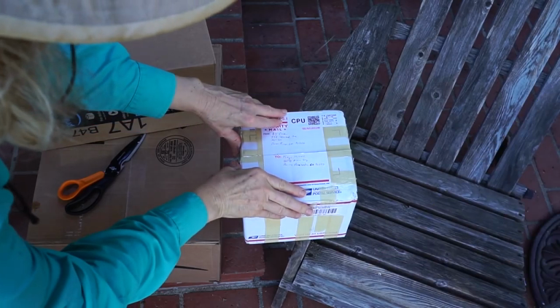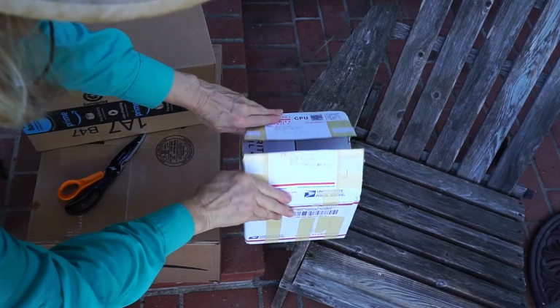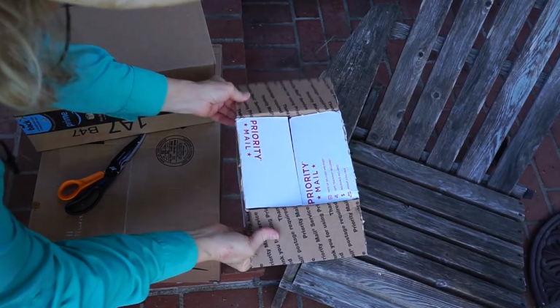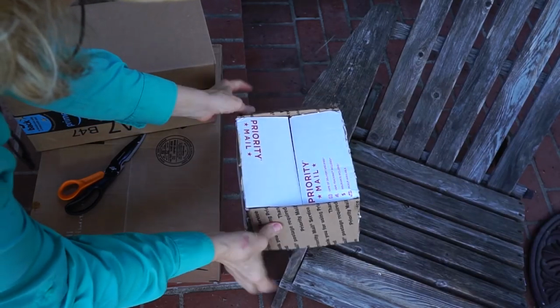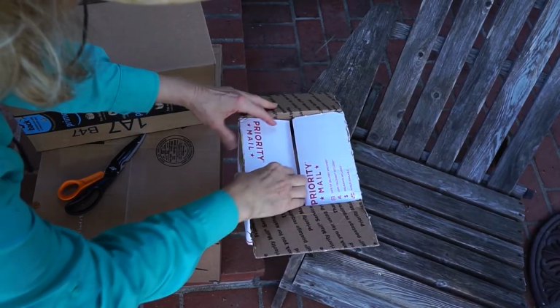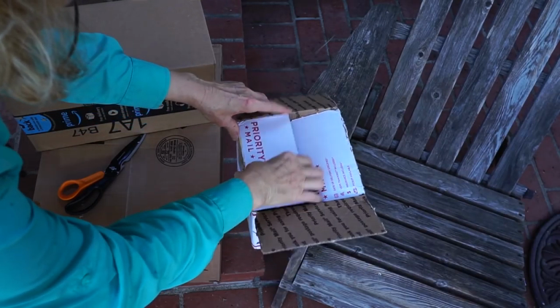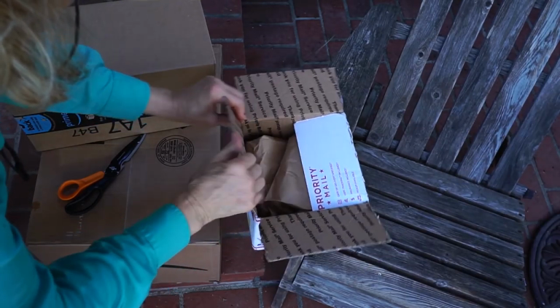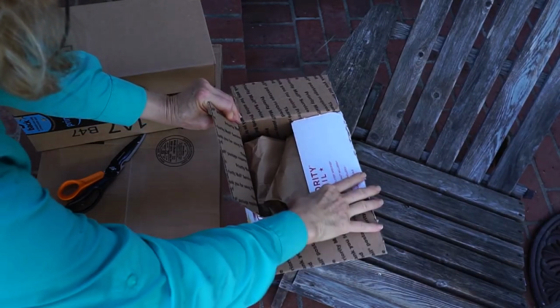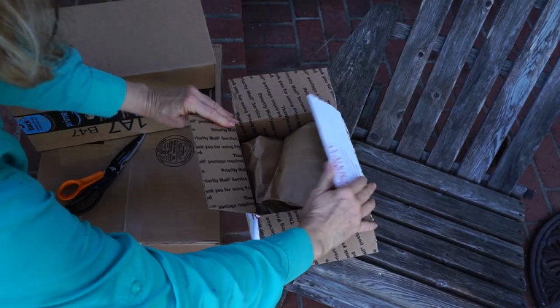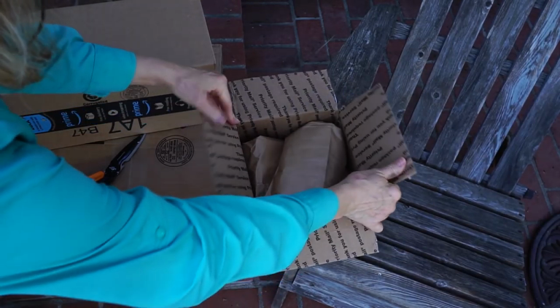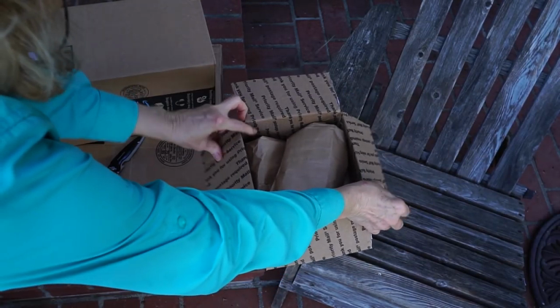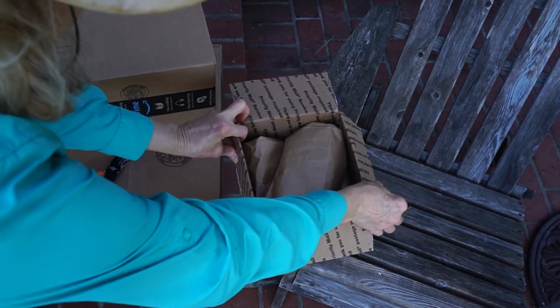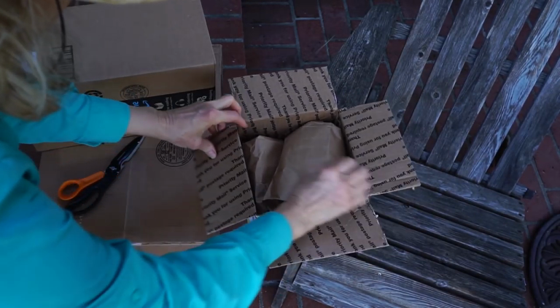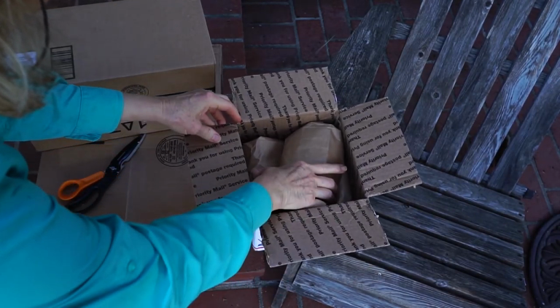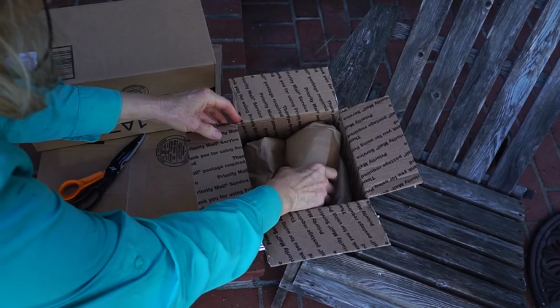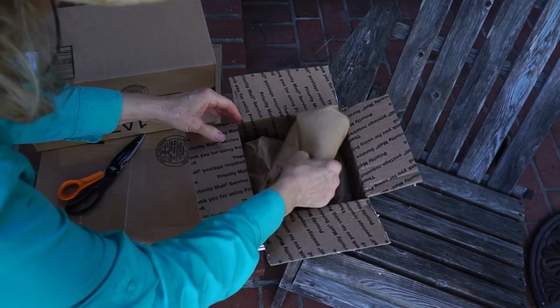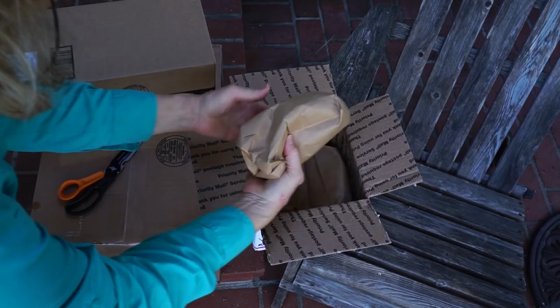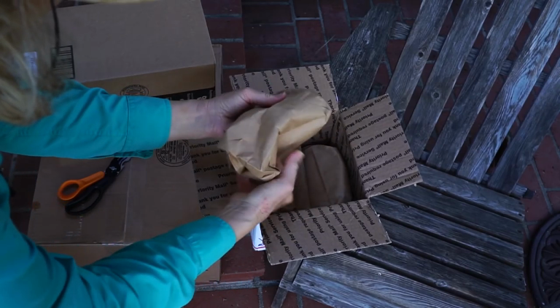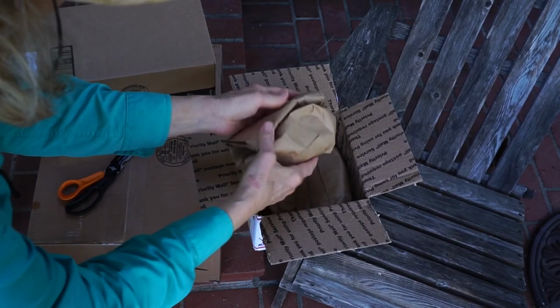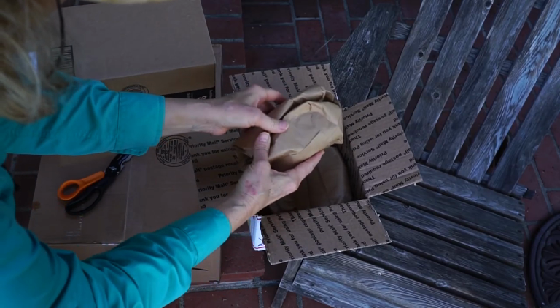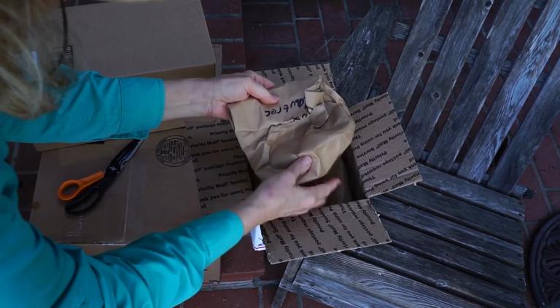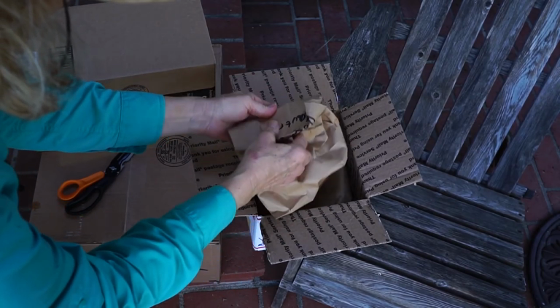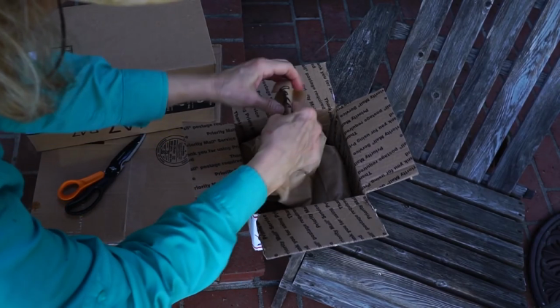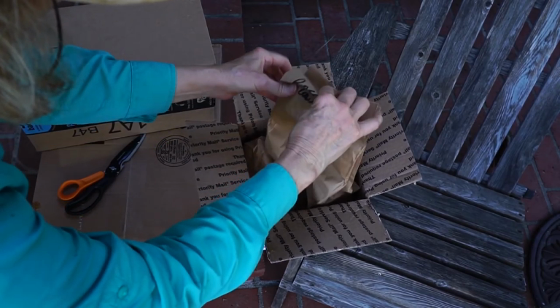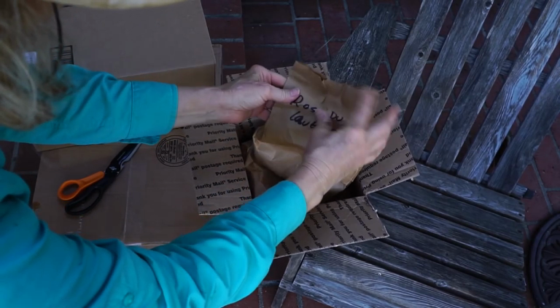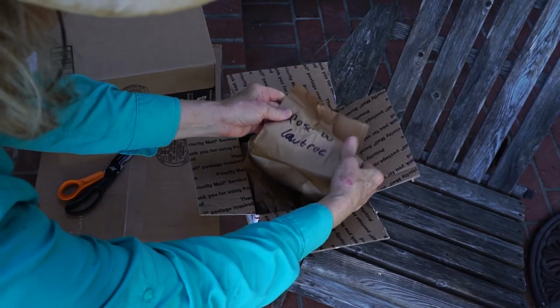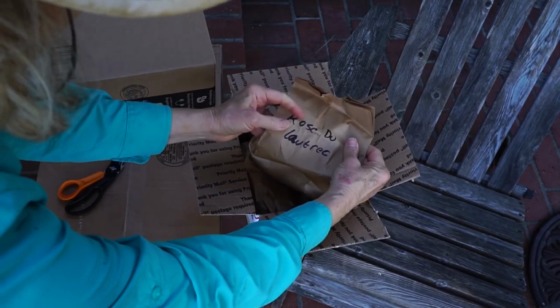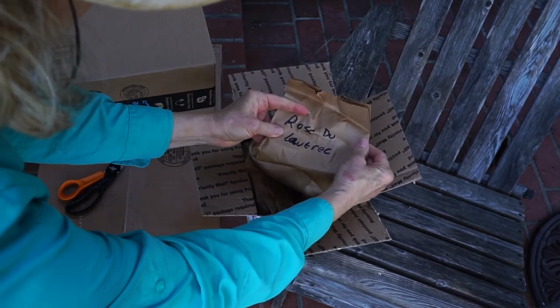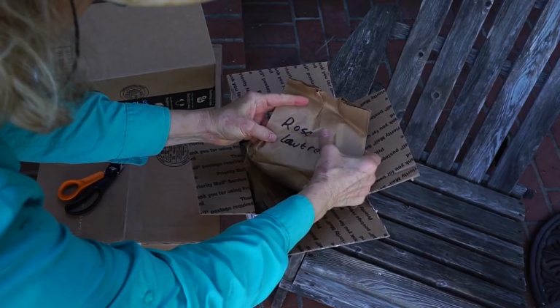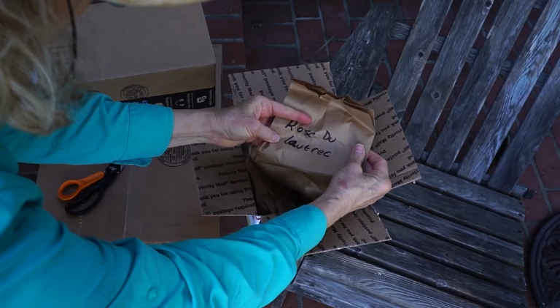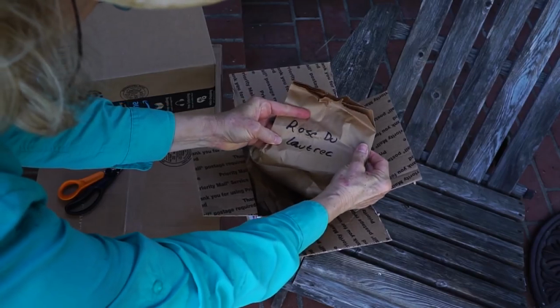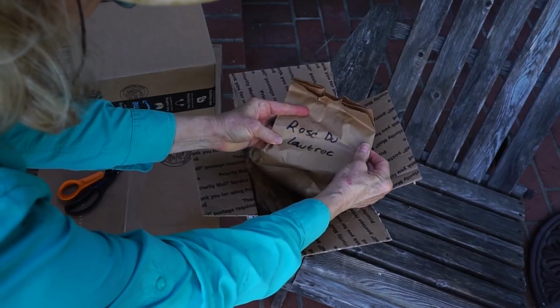We had a lot to accomplish in the afternoon. The first project was to plant more garlic. One of my subscribers, BJ Court from Louisiana, sent me three varieties of garlic.